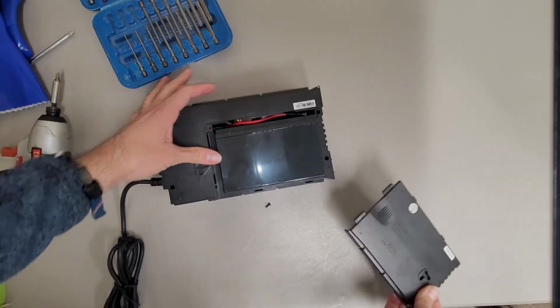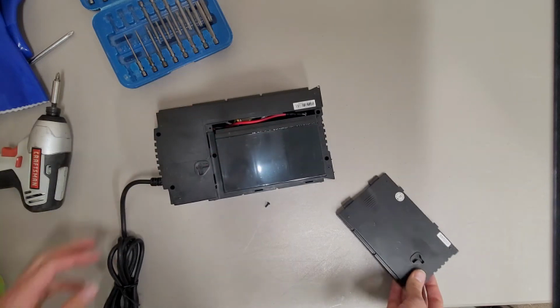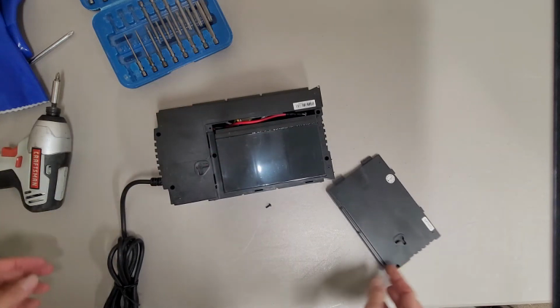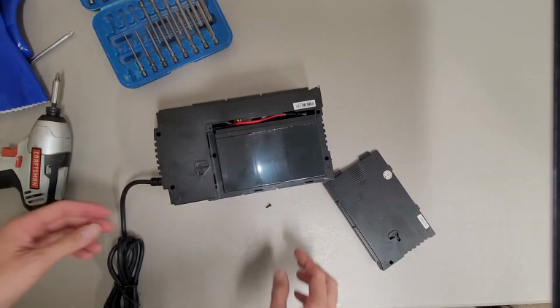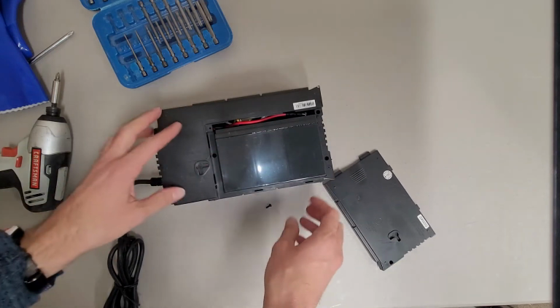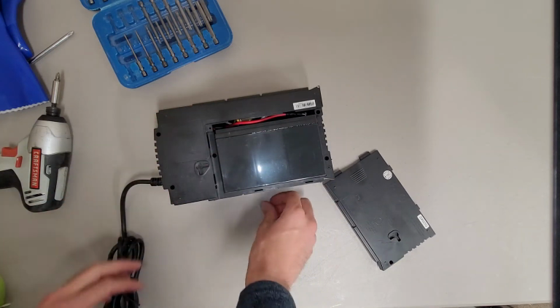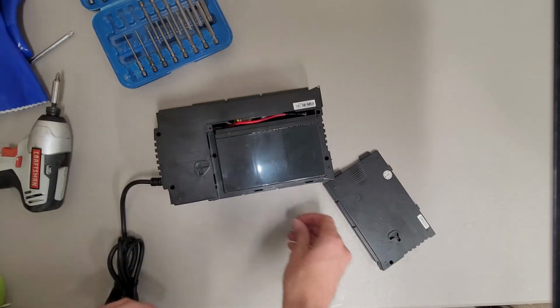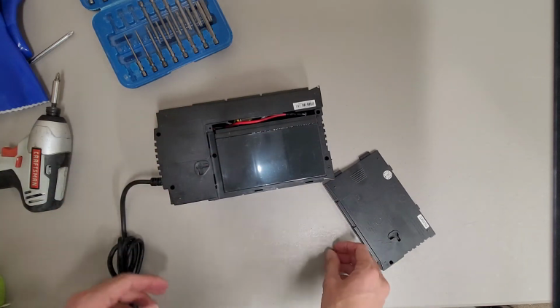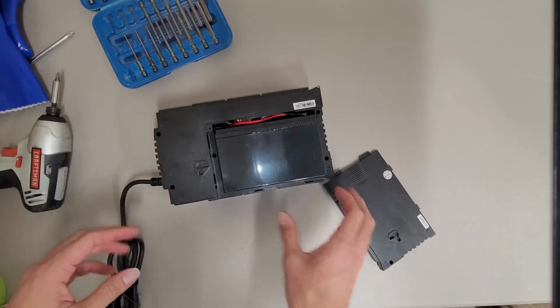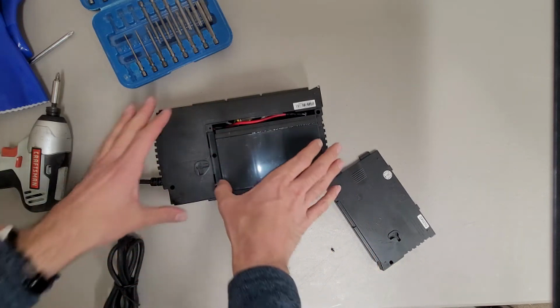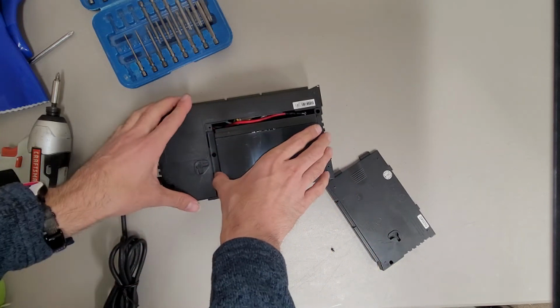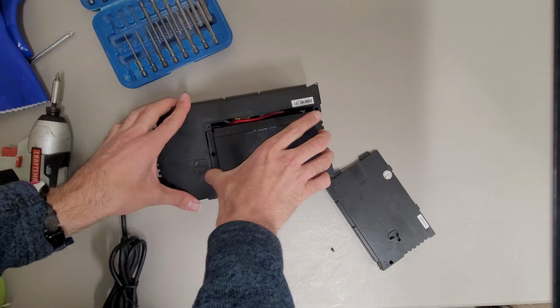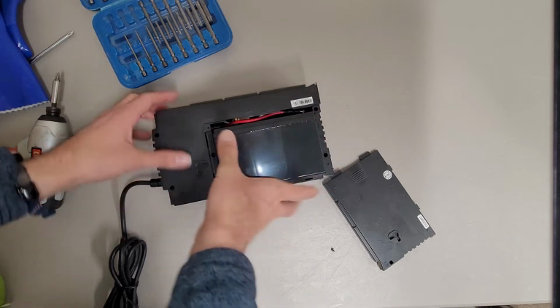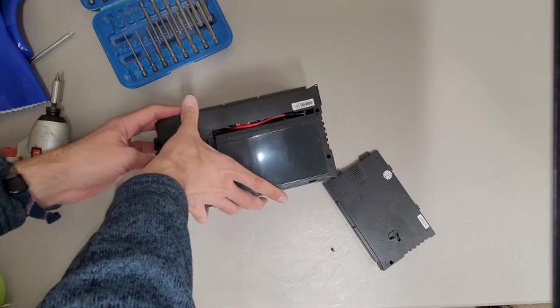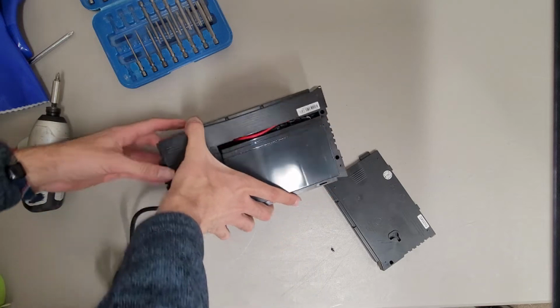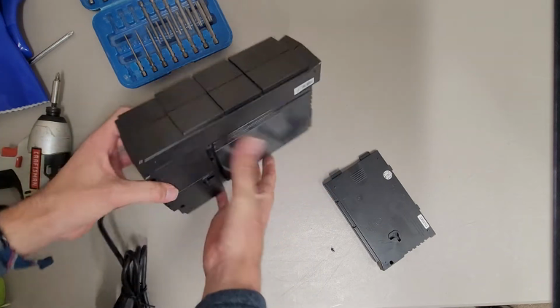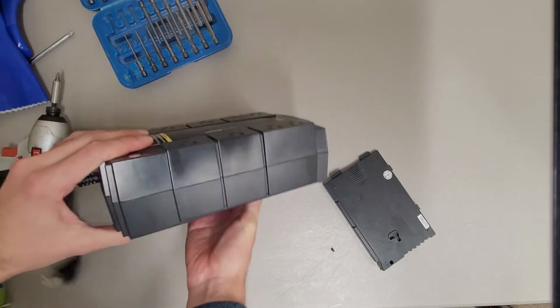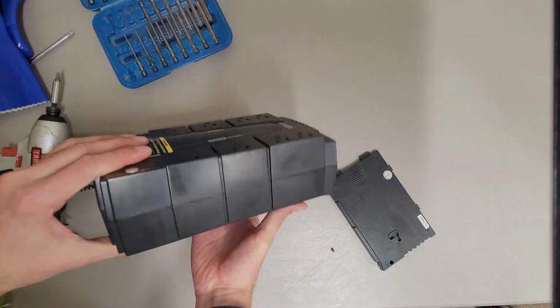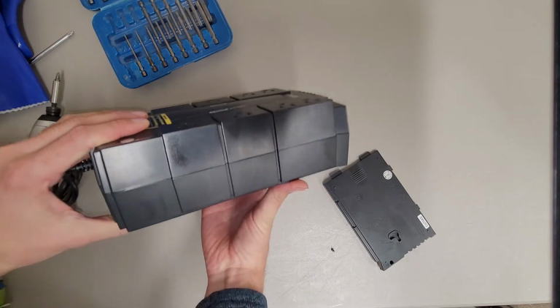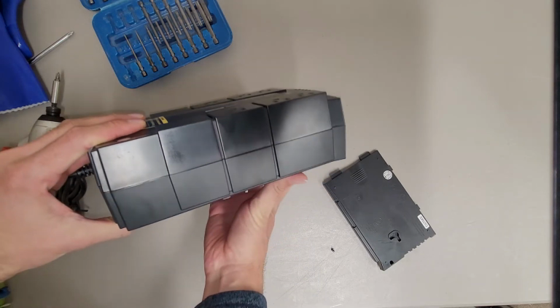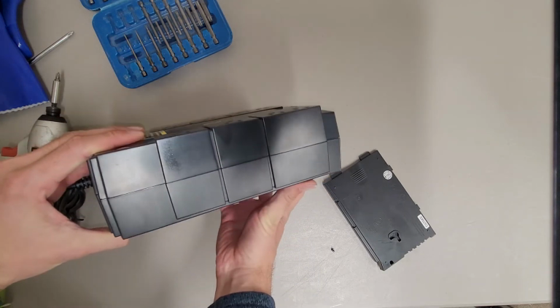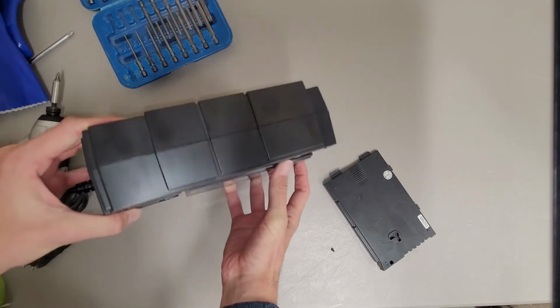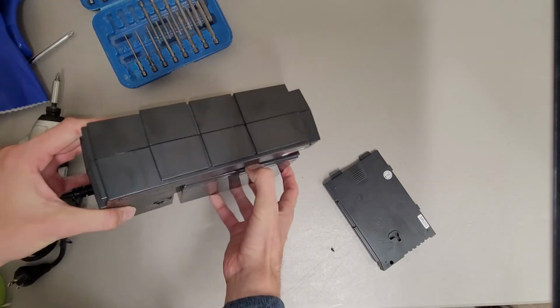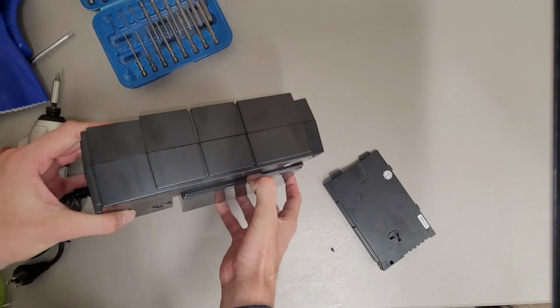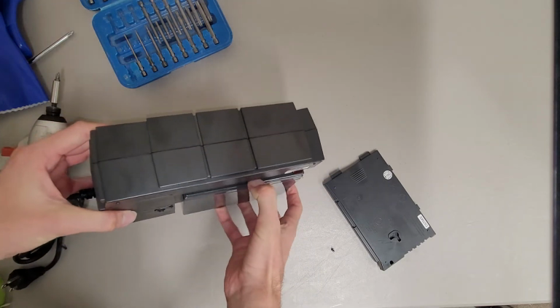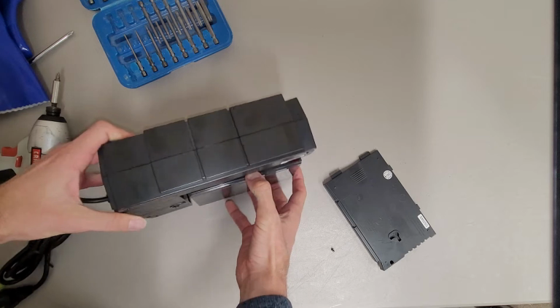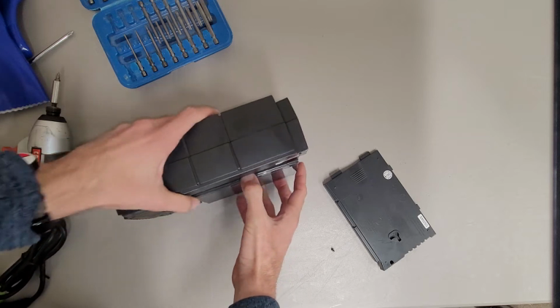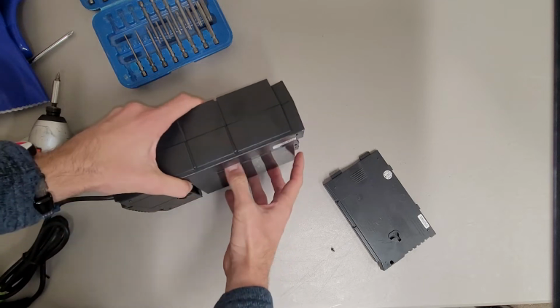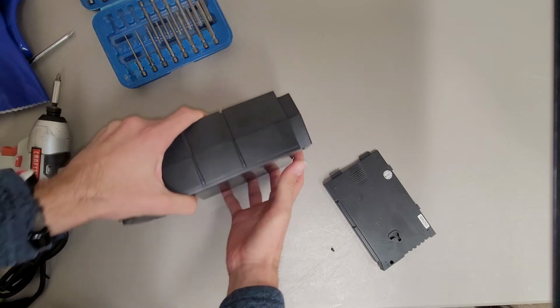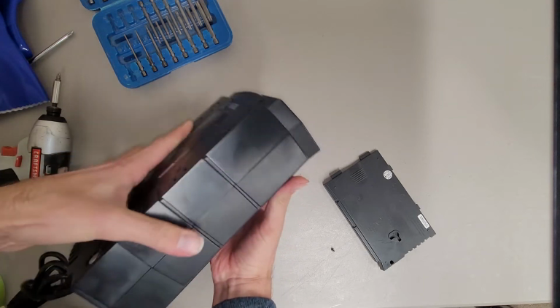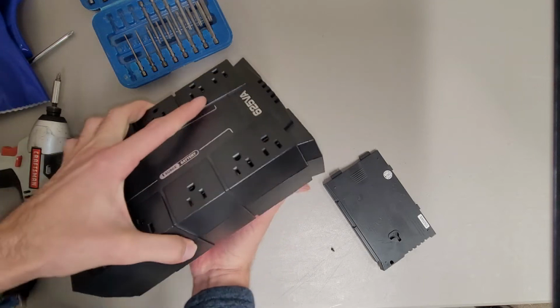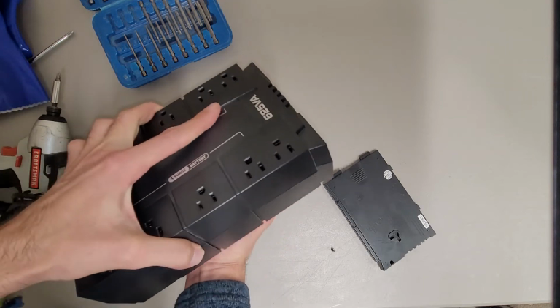From there you just slide the cover off and the battery's right there. This unit was dead, but I did try plugging it in recently, so I'm going to try not to get too friendly with the stuff inside.